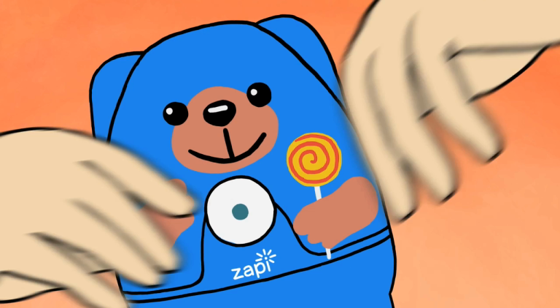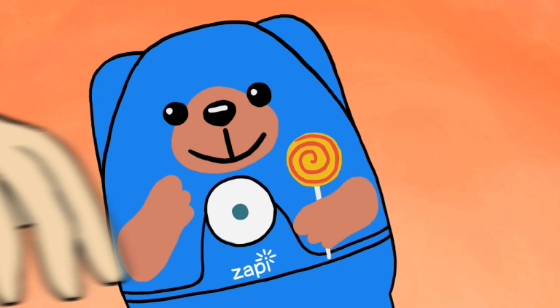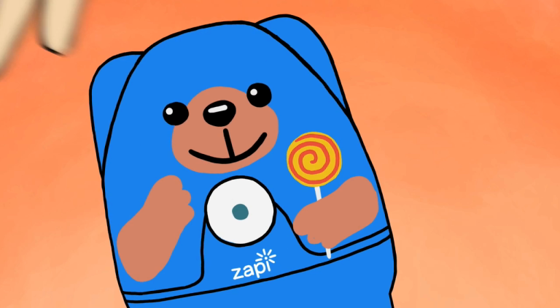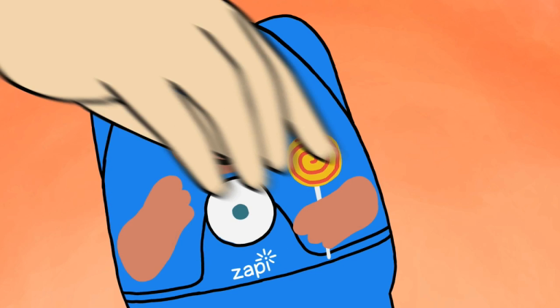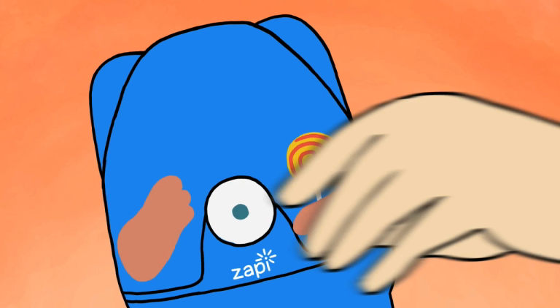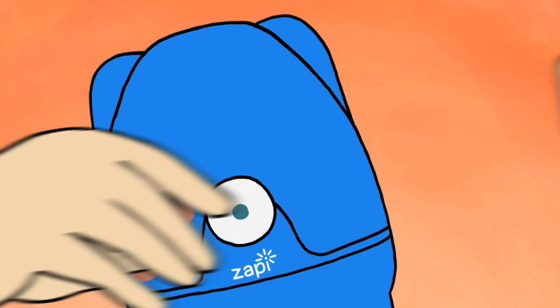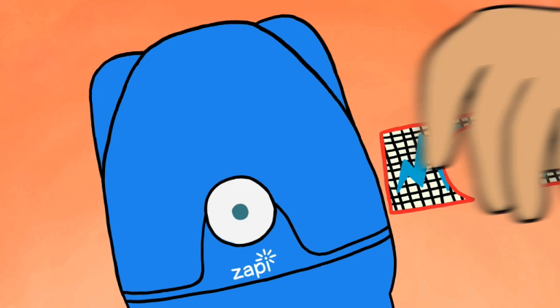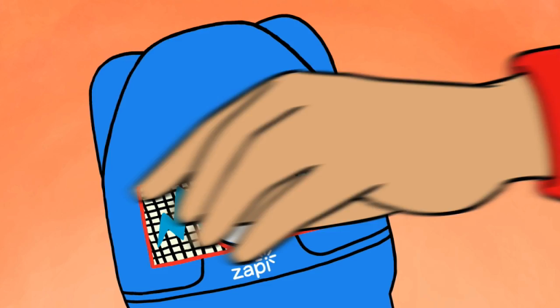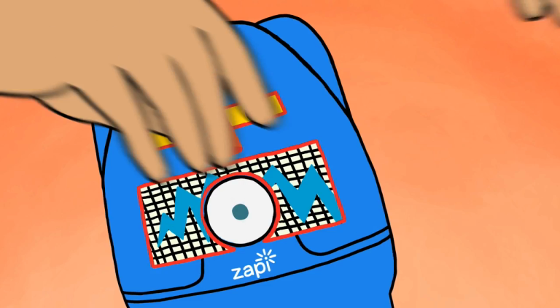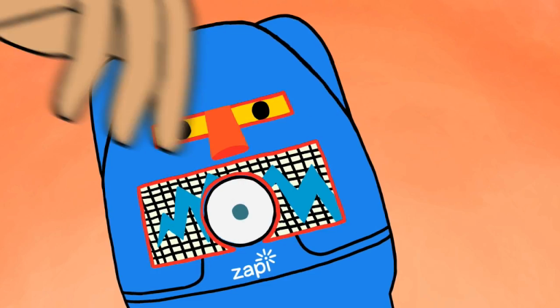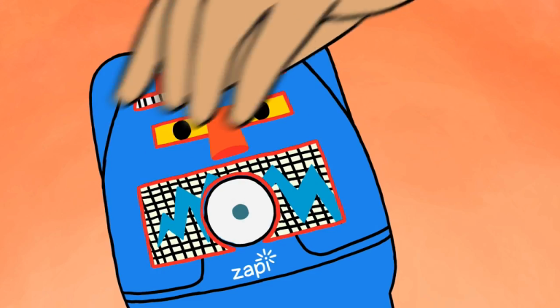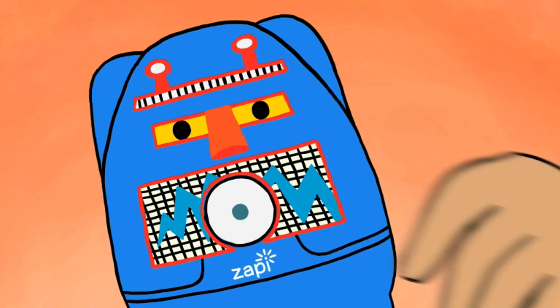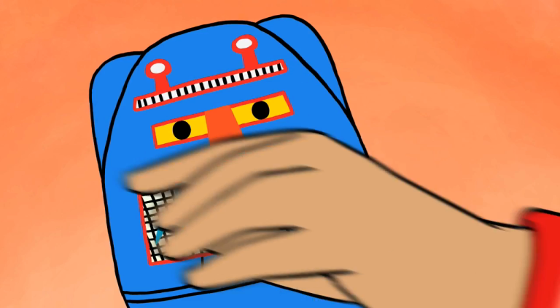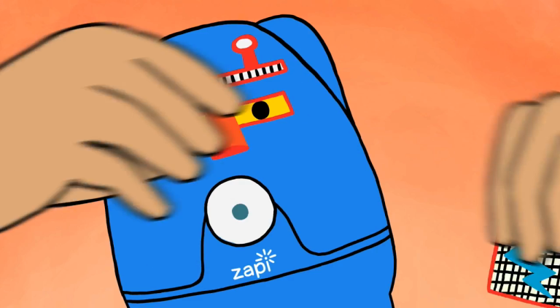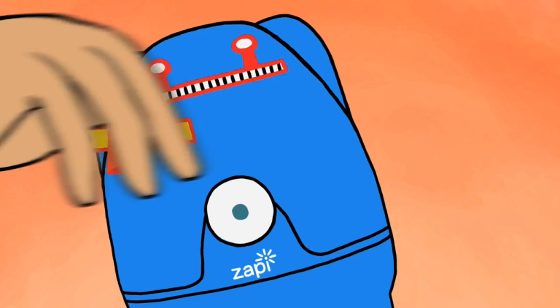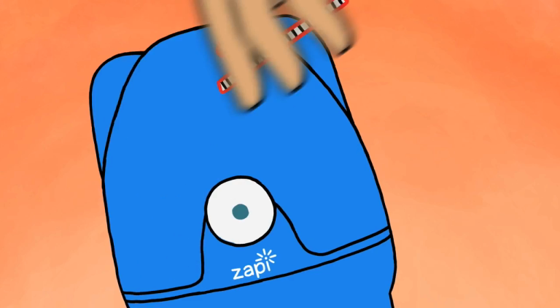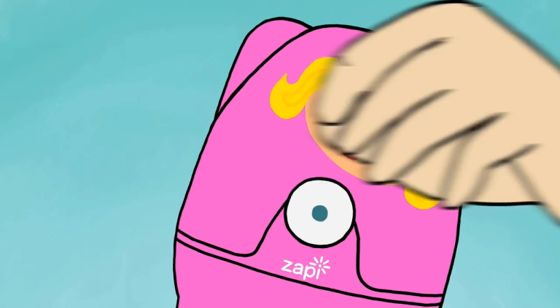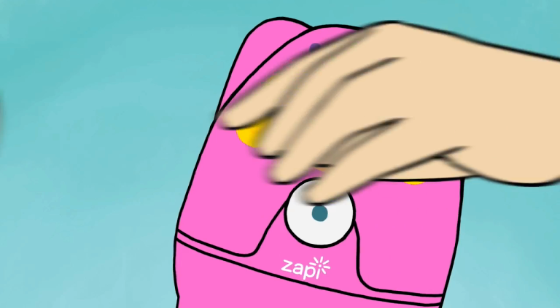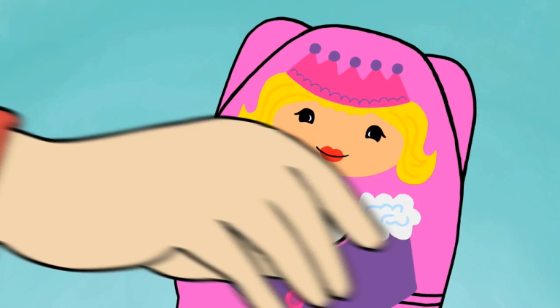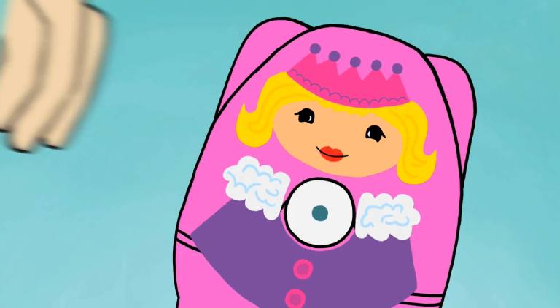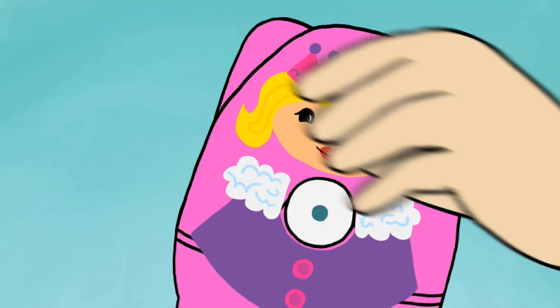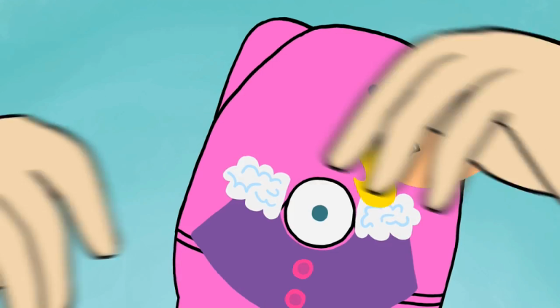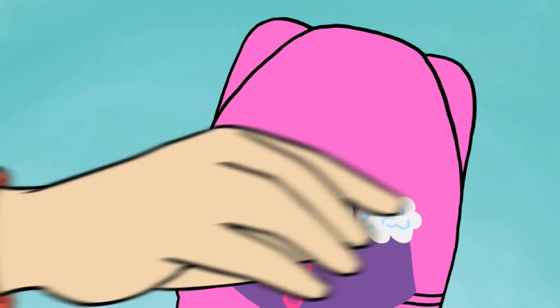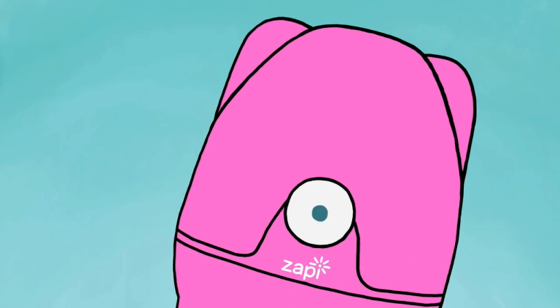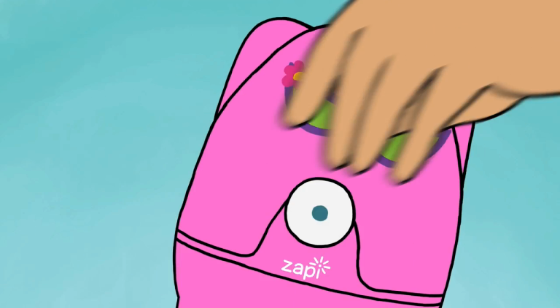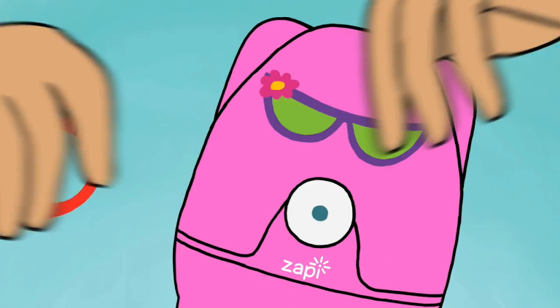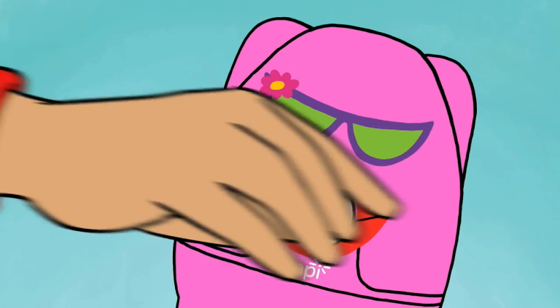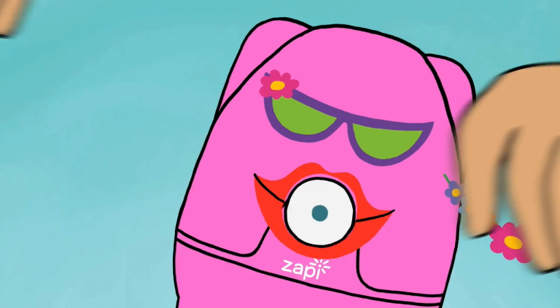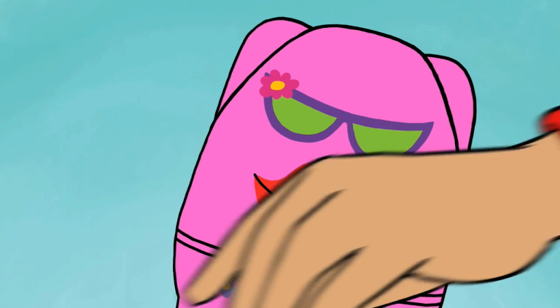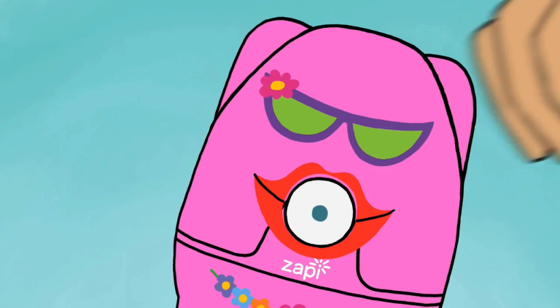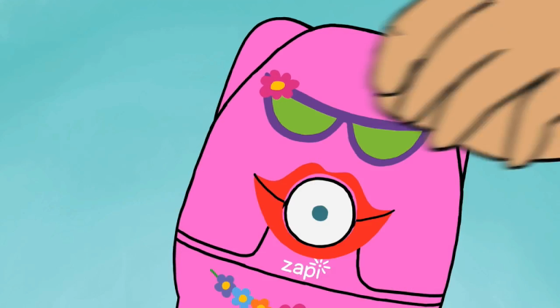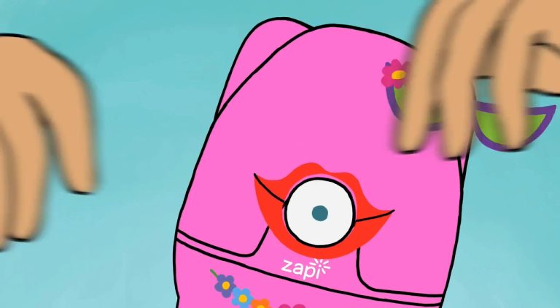Zappy Doodles come with changeable stickers. It's fun to decorate for boys and girls. You can mix and match any way you like.